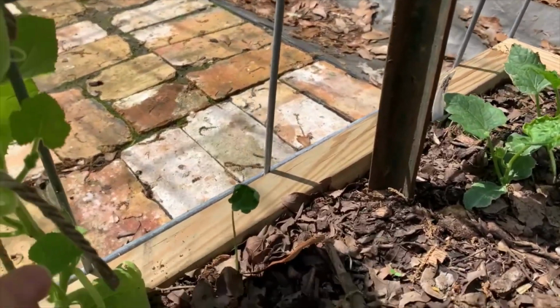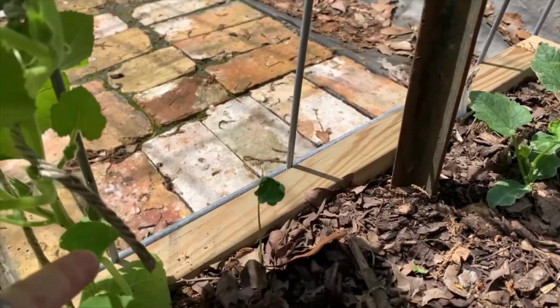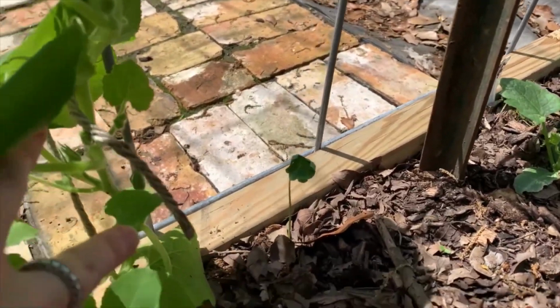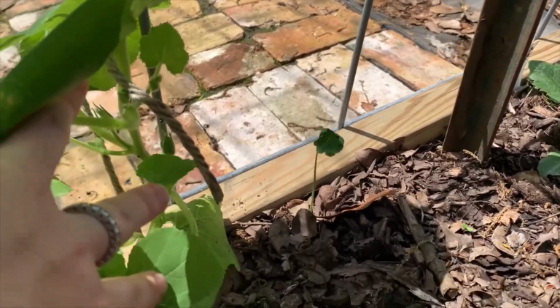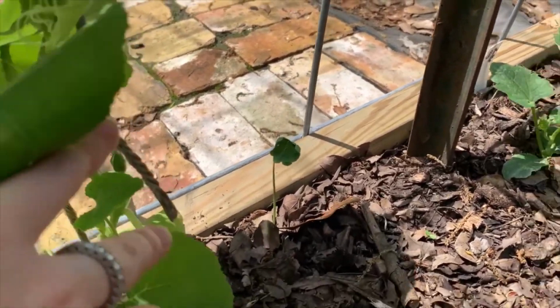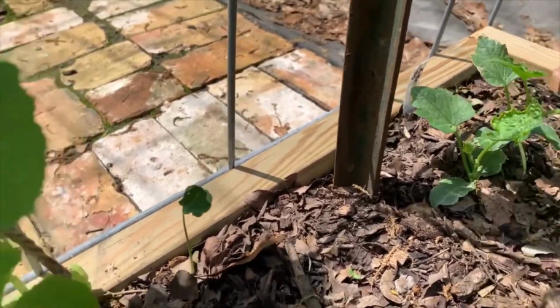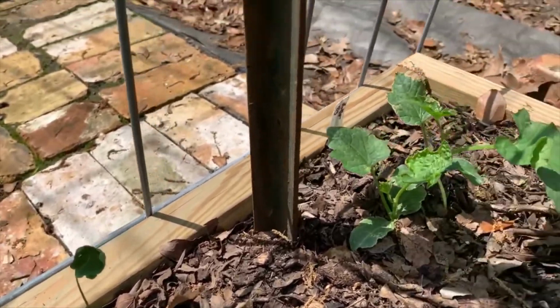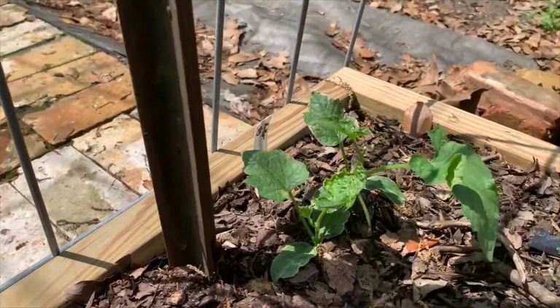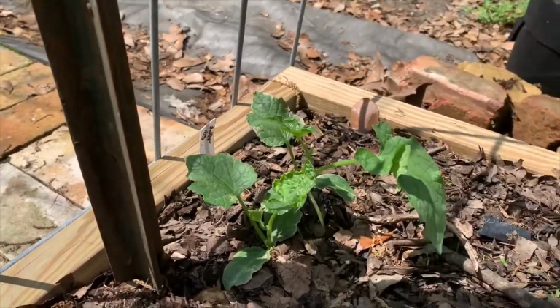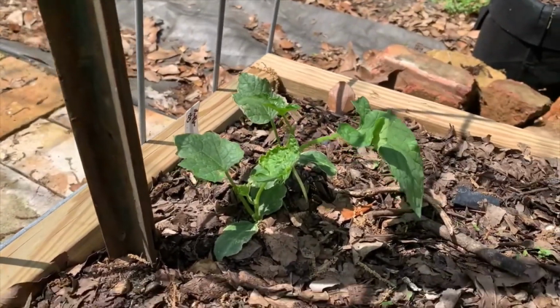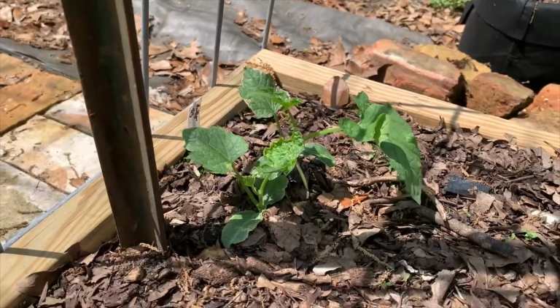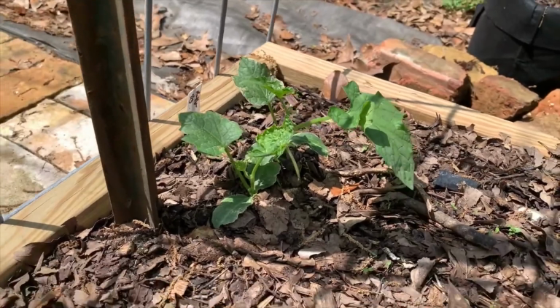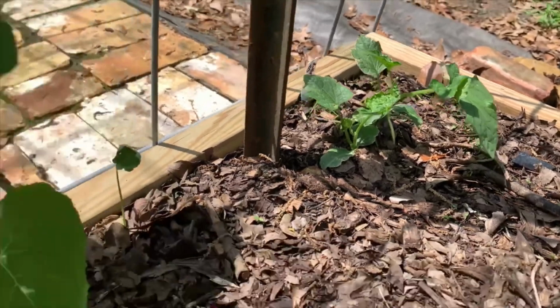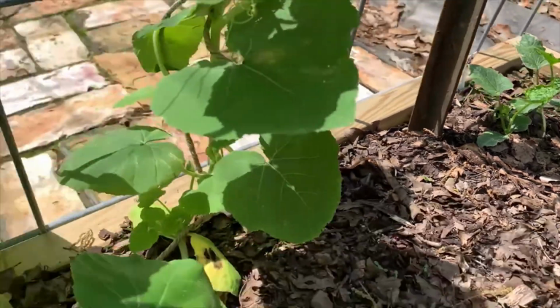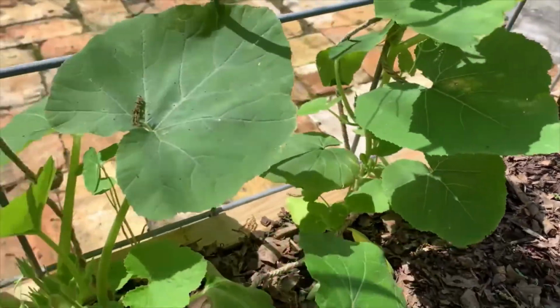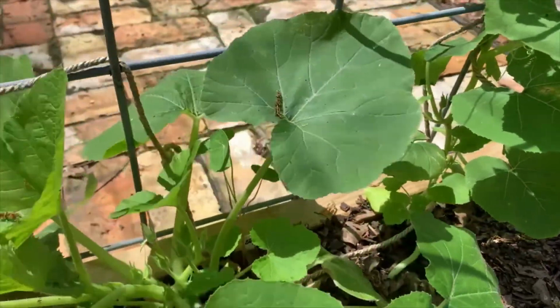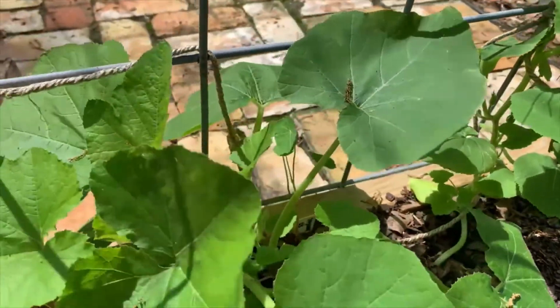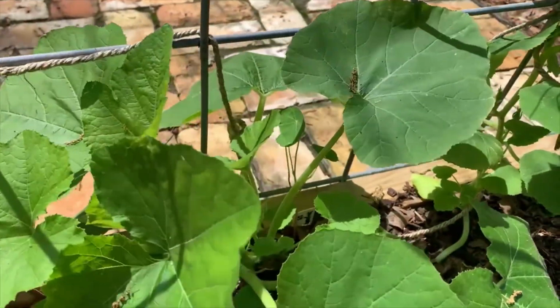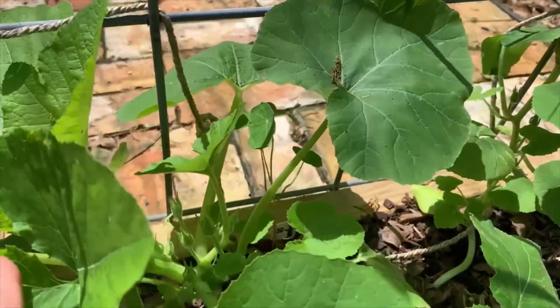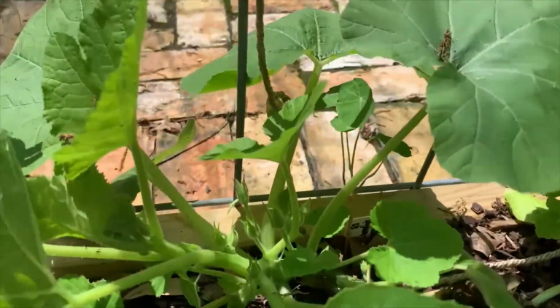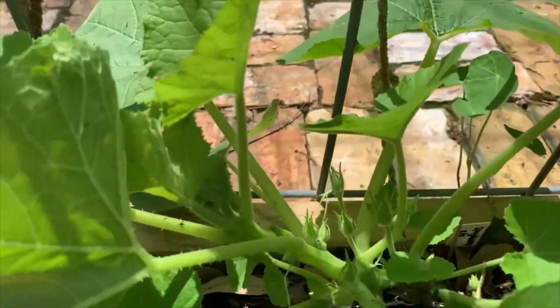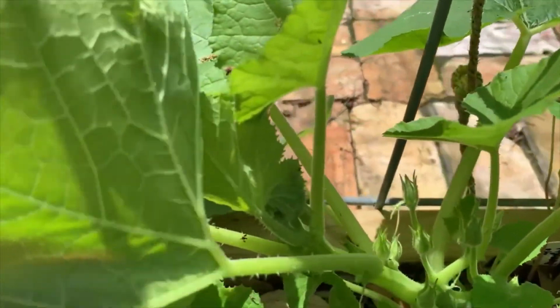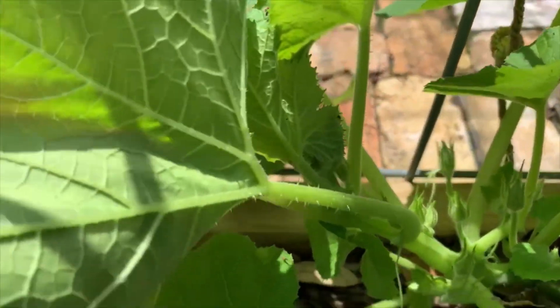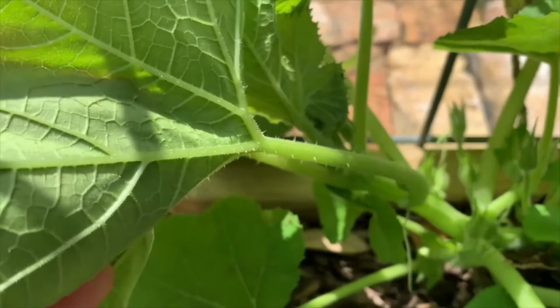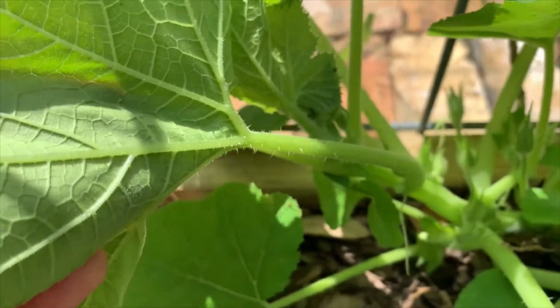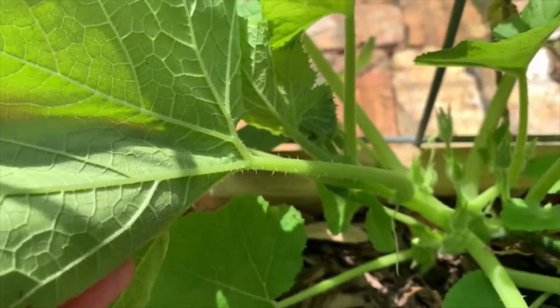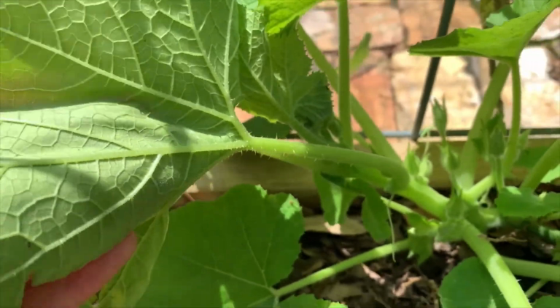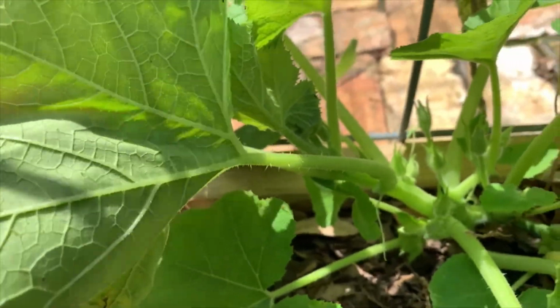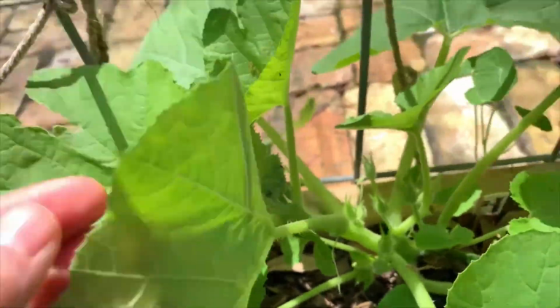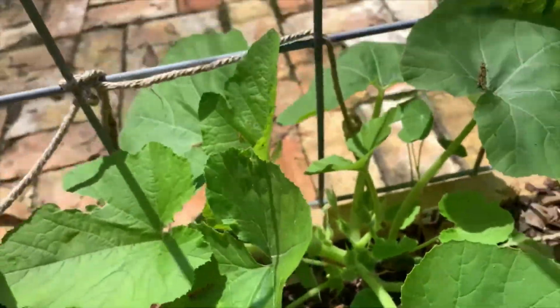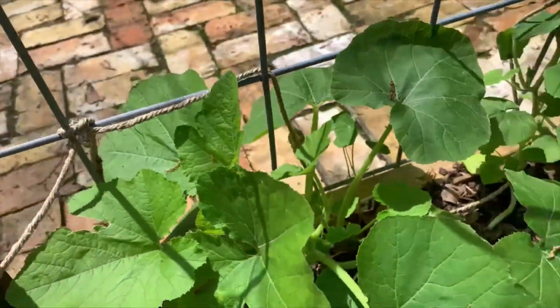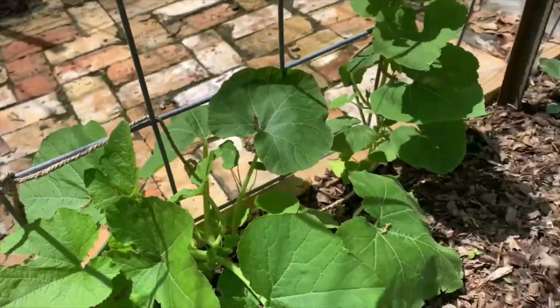That's the climbing nasturtium. That's the loofah — they're doing pretty good. And these are the spaghetti squash — these leaves are so prickly though. Be careful when you're touching these; see all those little spikes? They're prickly.